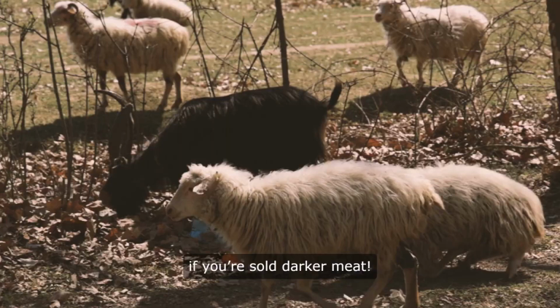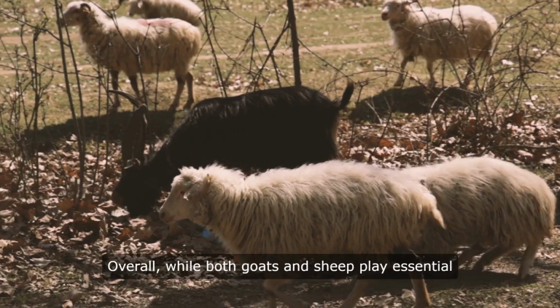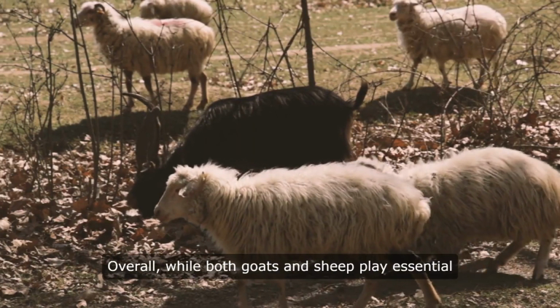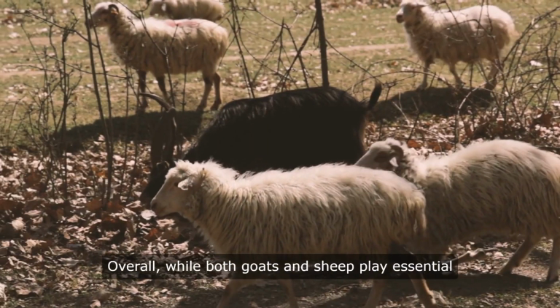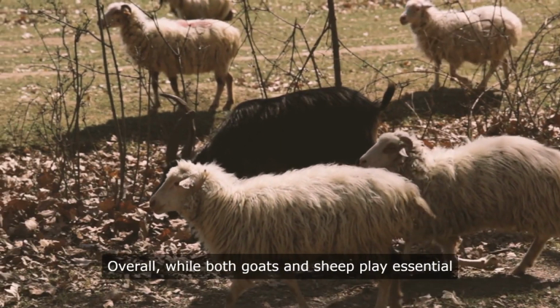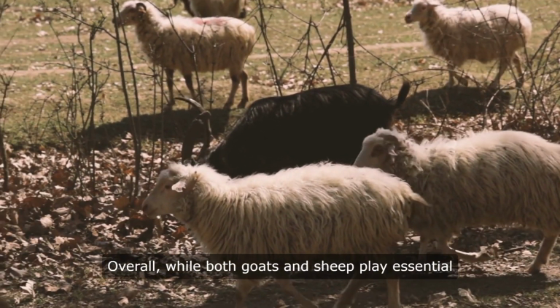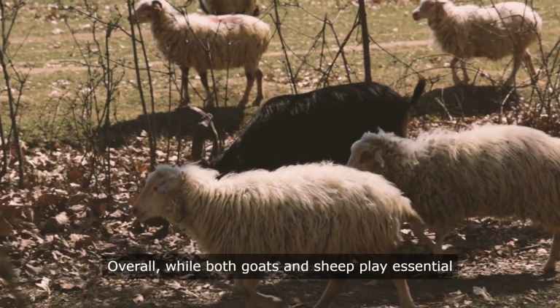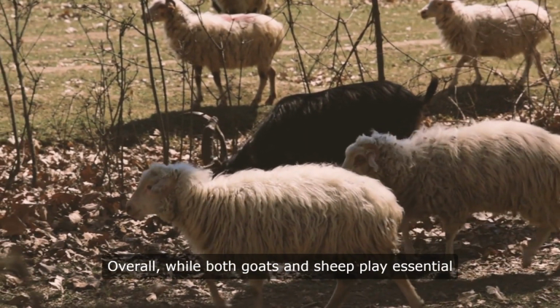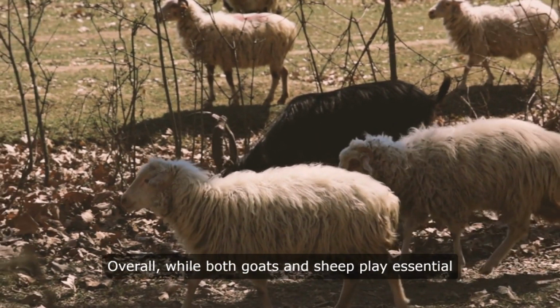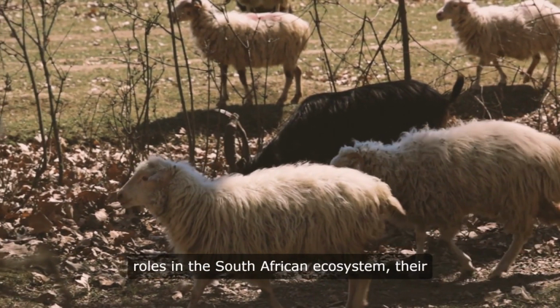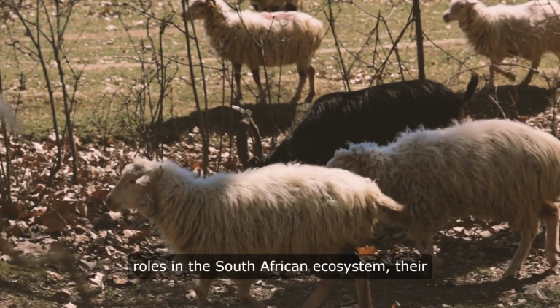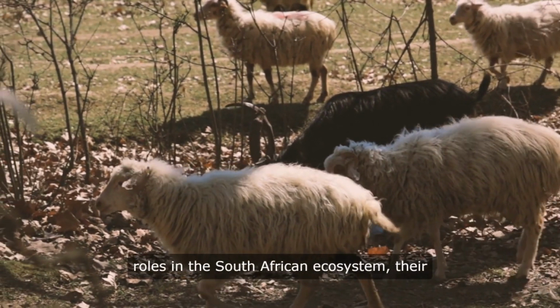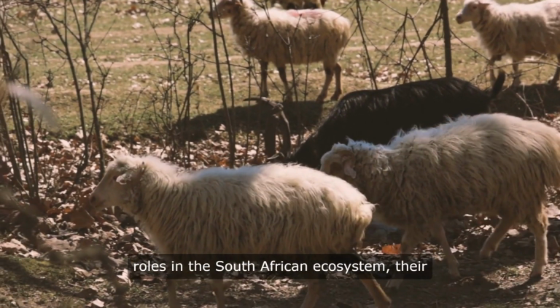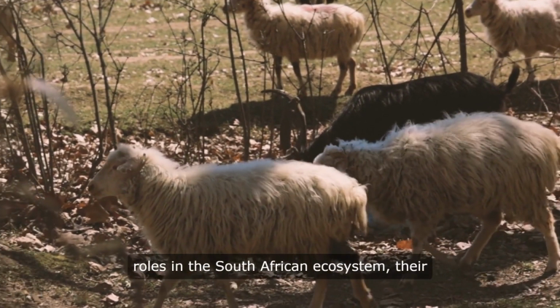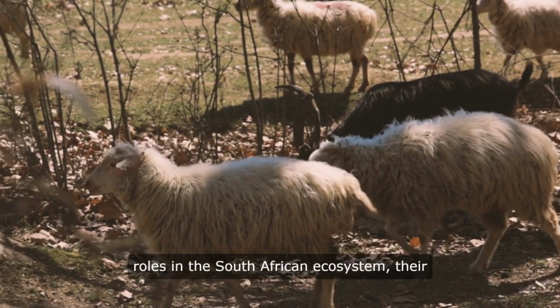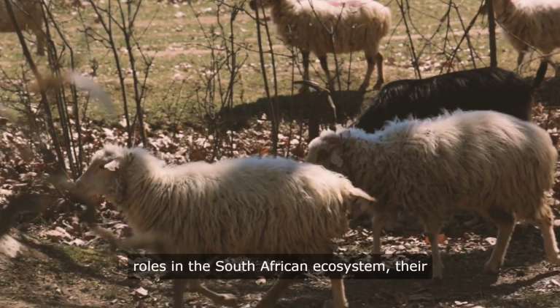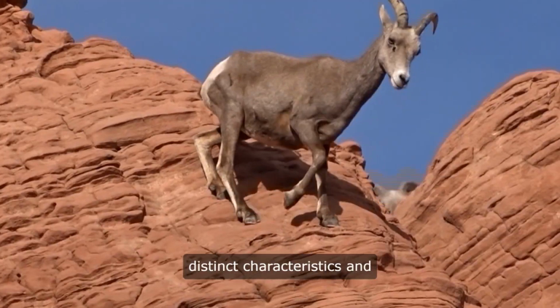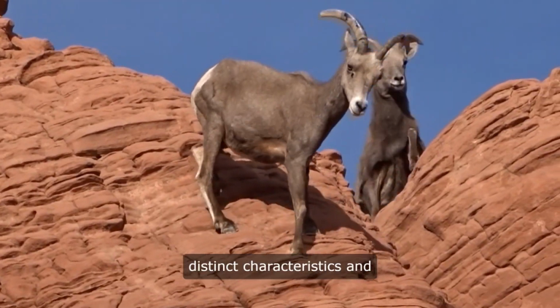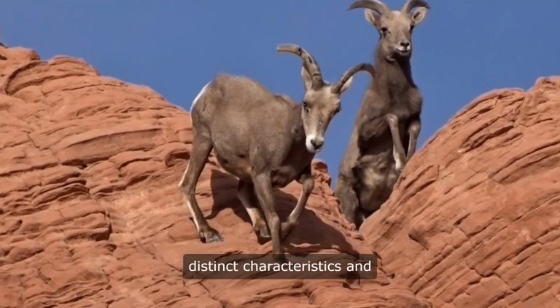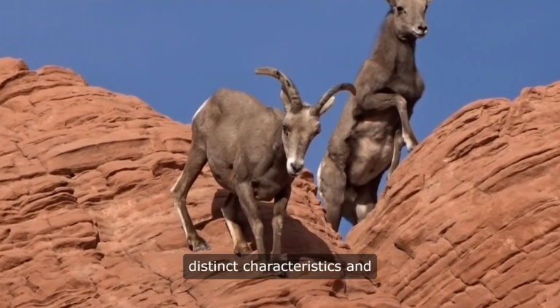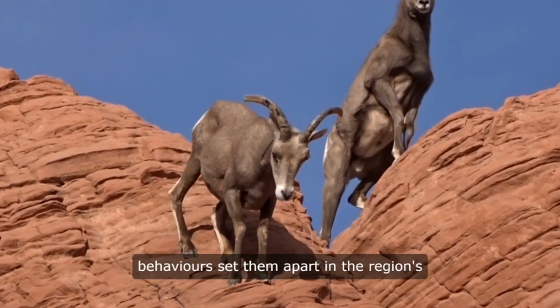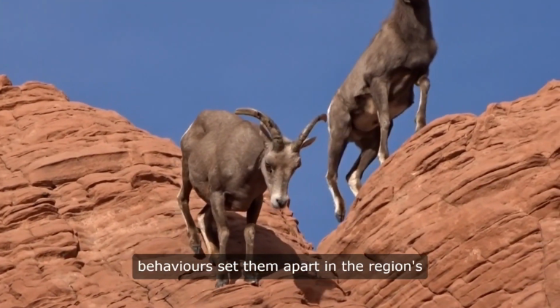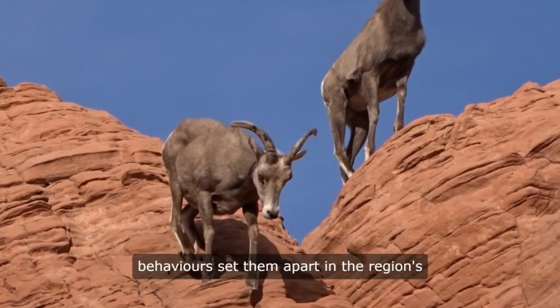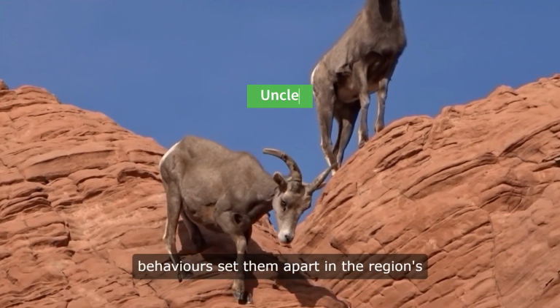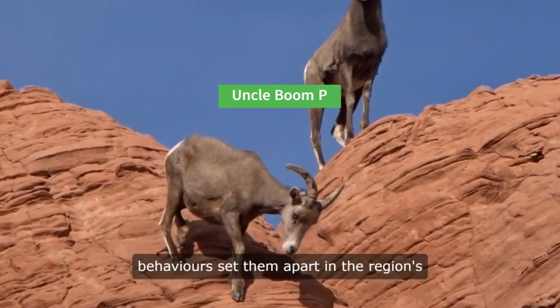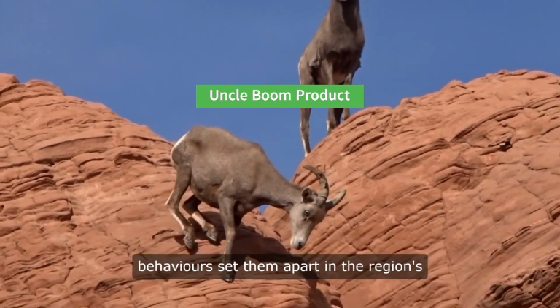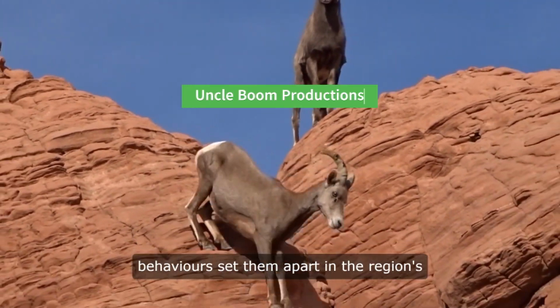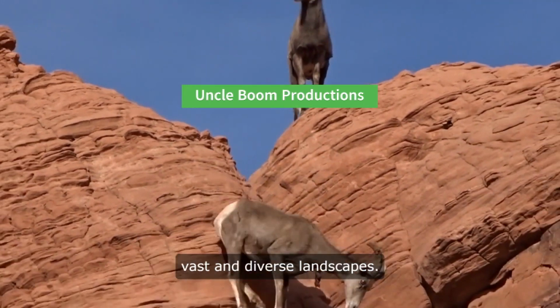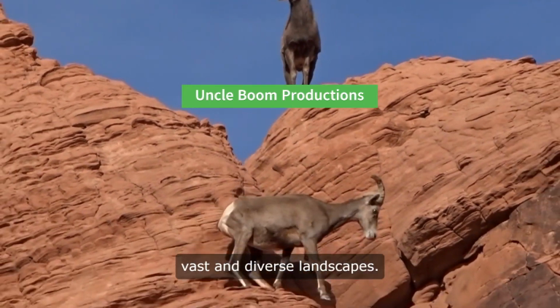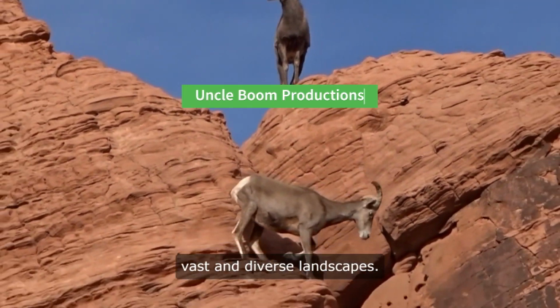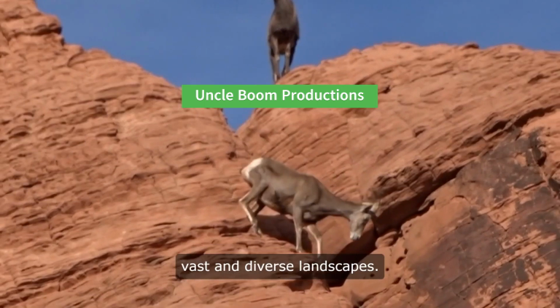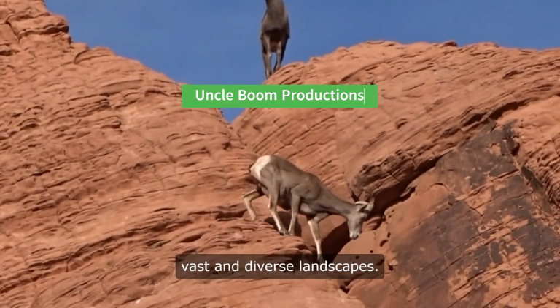Overall, while both goats and sheep play essential roles in the South African ecosystem, their distinct characteristics and behaviors set them apart in the region's vast and diverse landscapes.